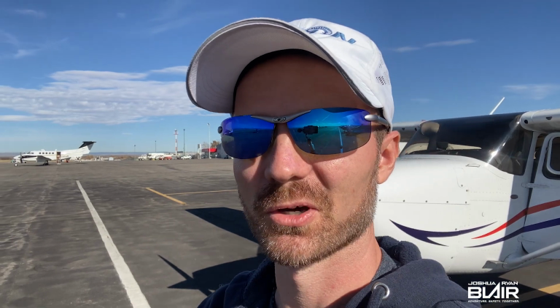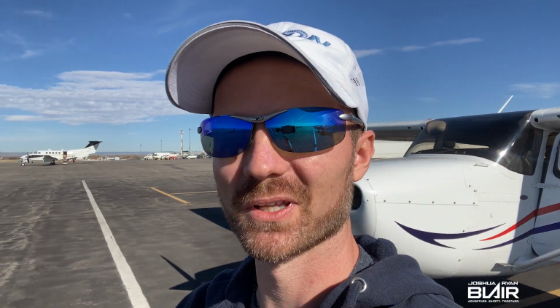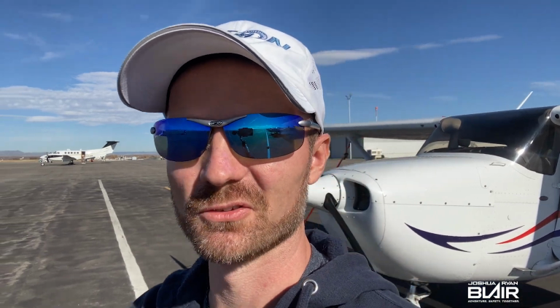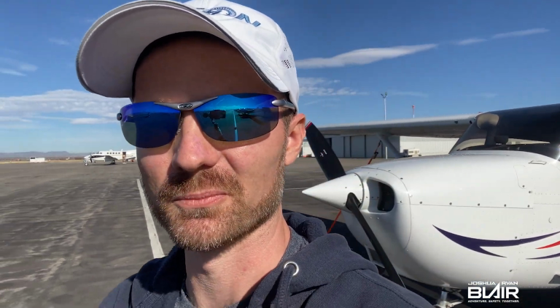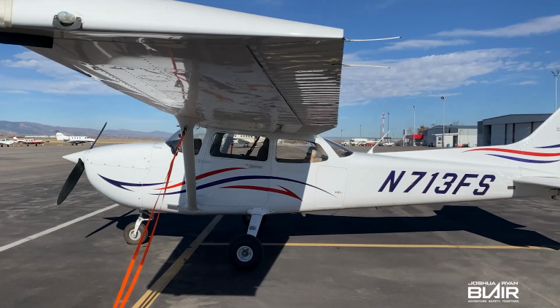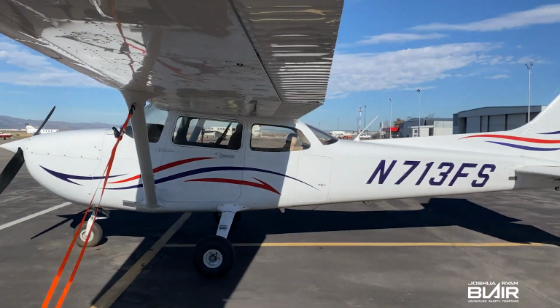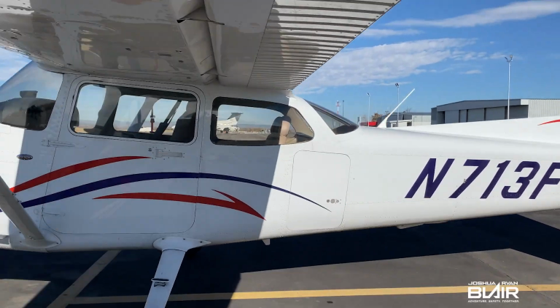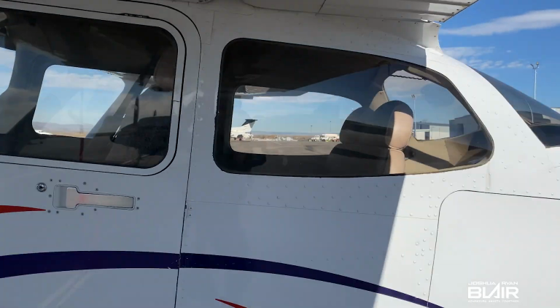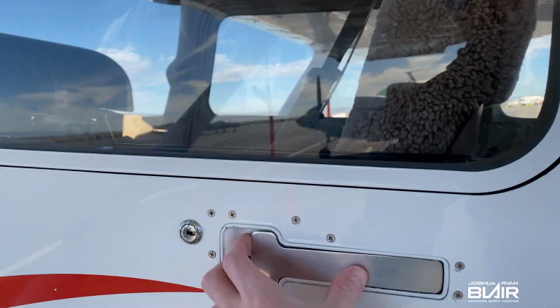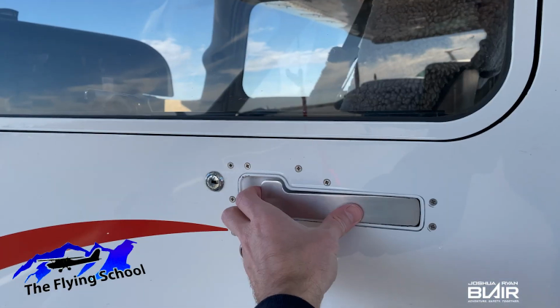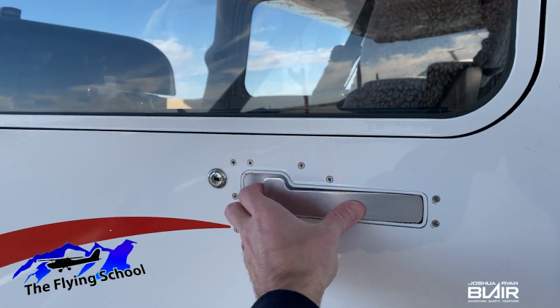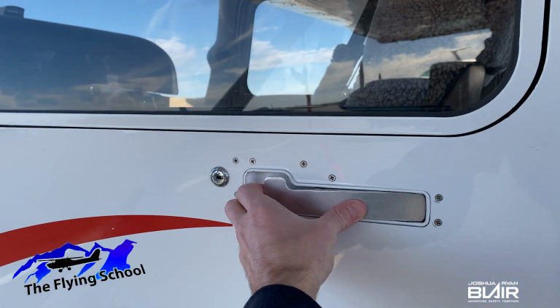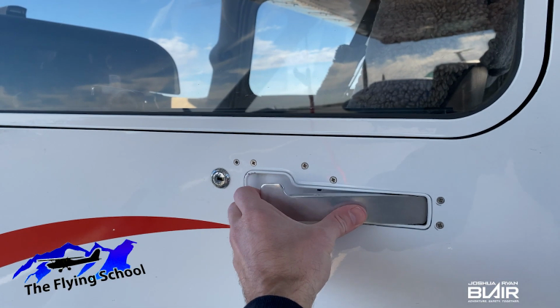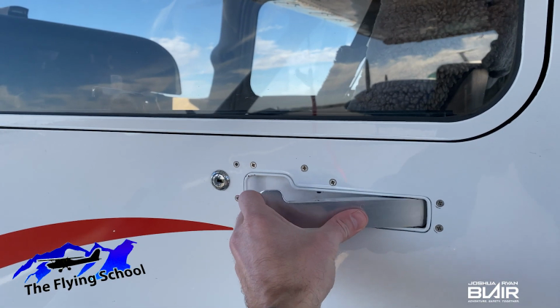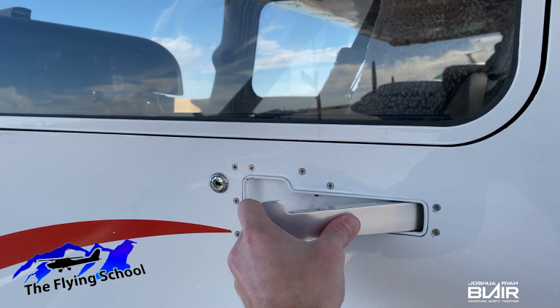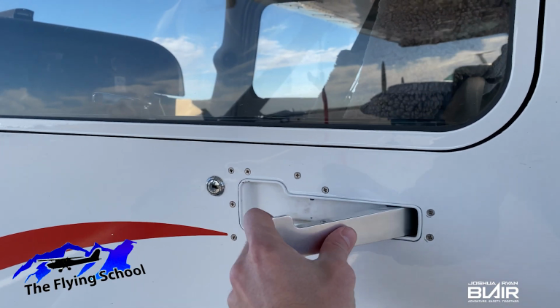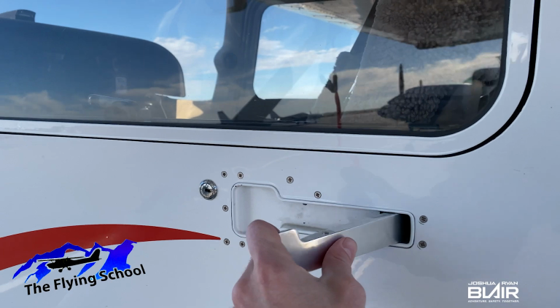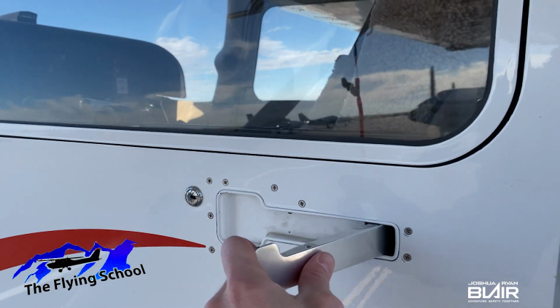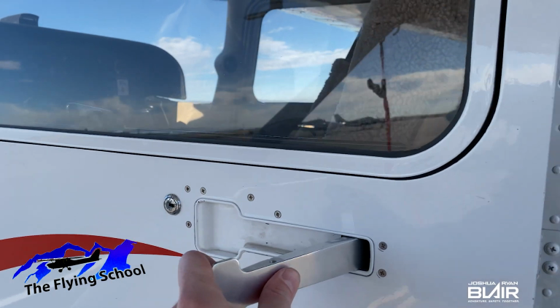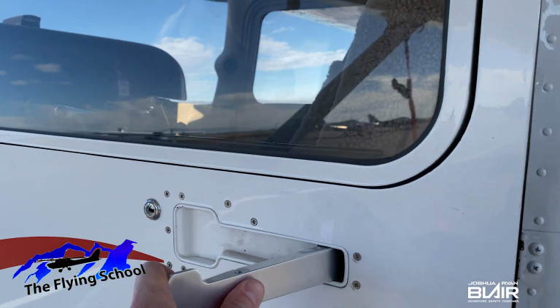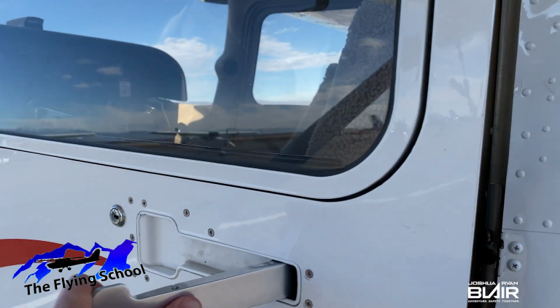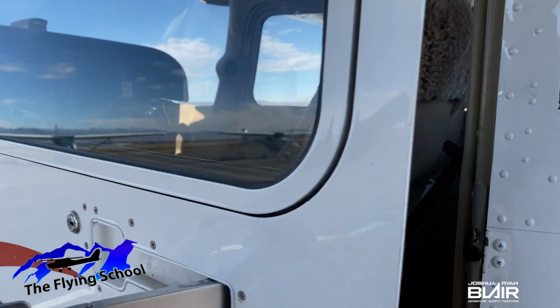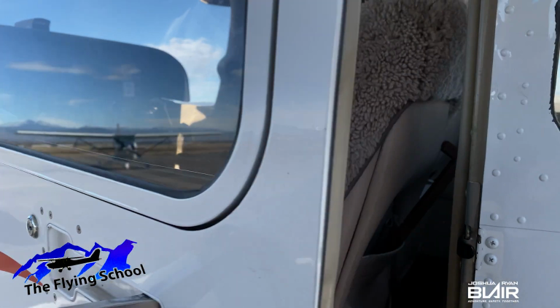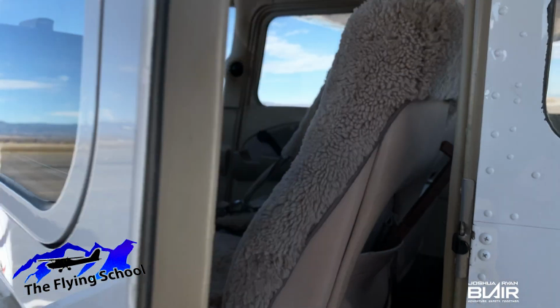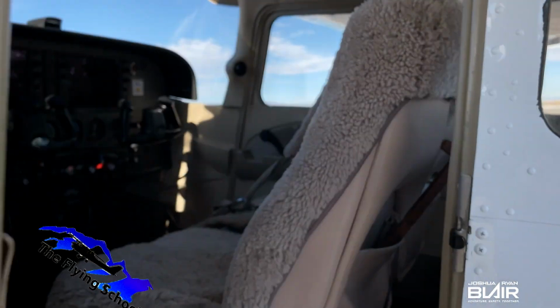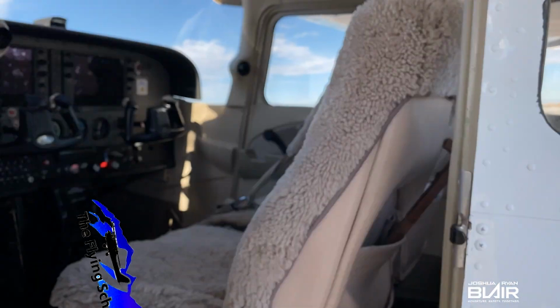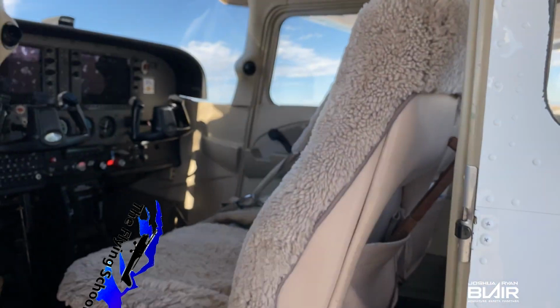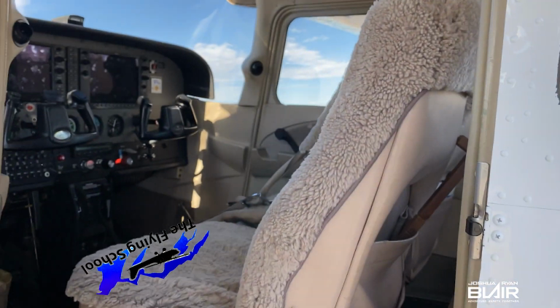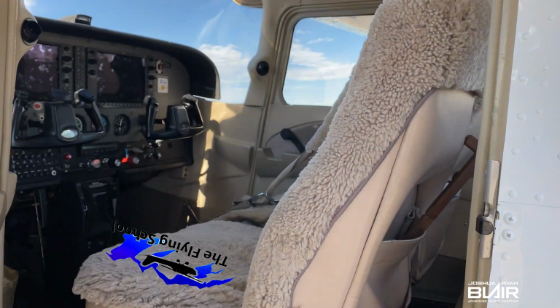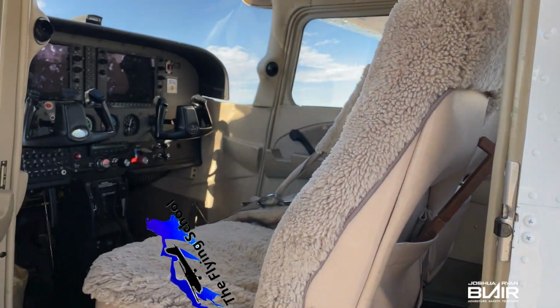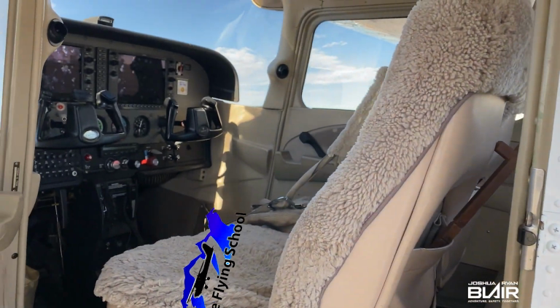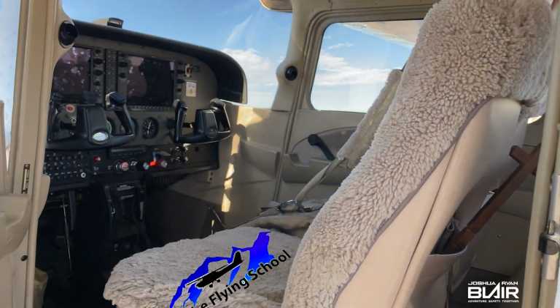So let's get to it. This video was made possible by The Flying School, located at the Fort Collins Loveland Airport, and if you're in the area, be sure to check out their great fleet of aircraft.